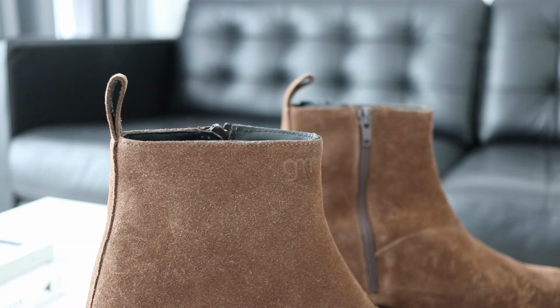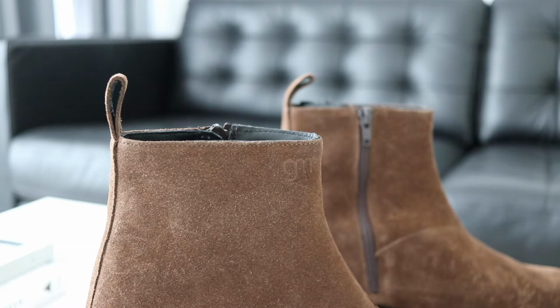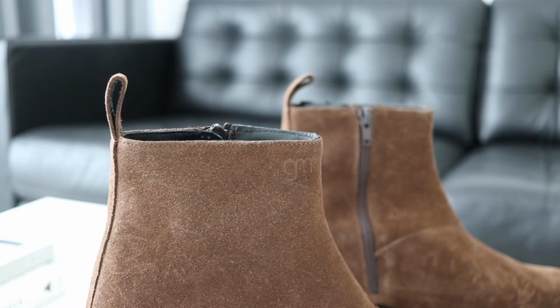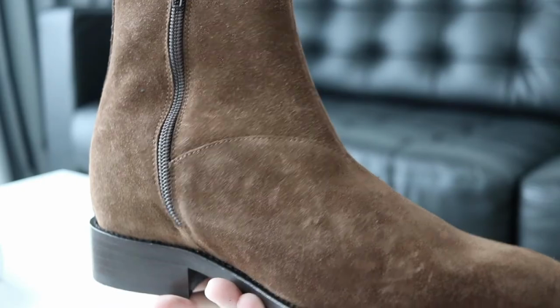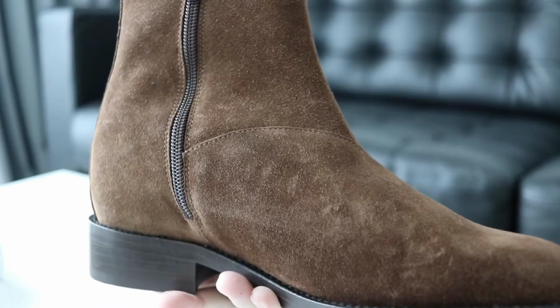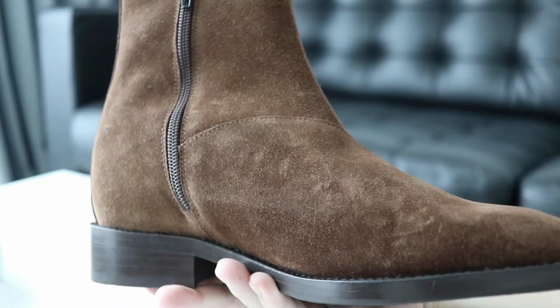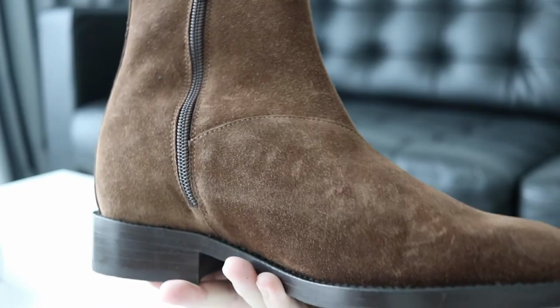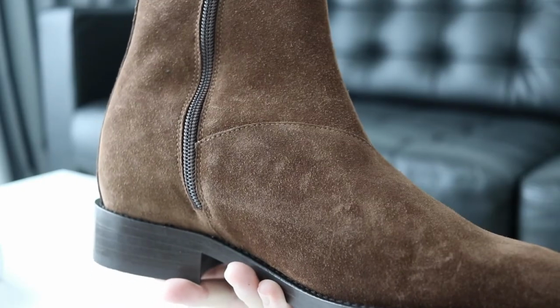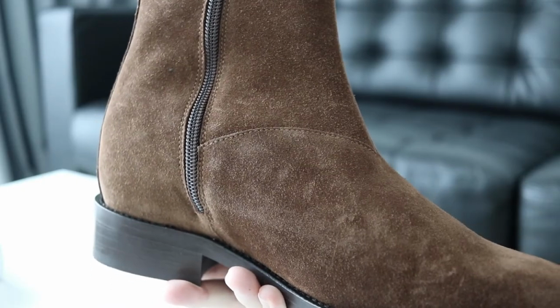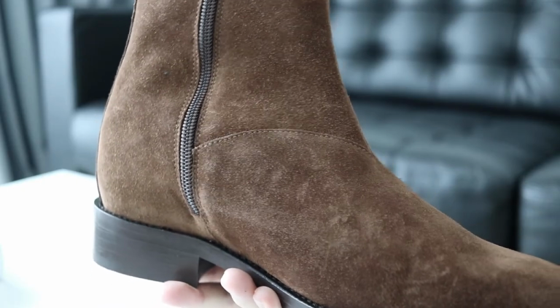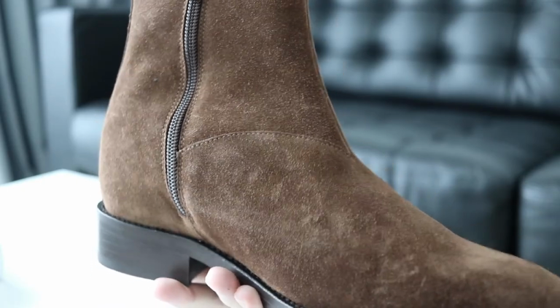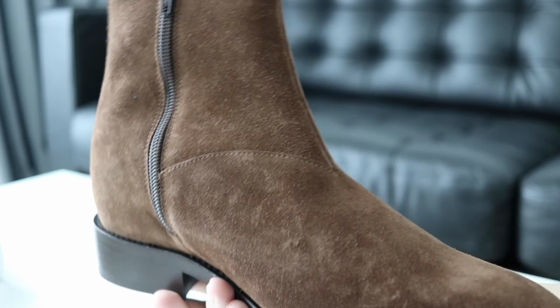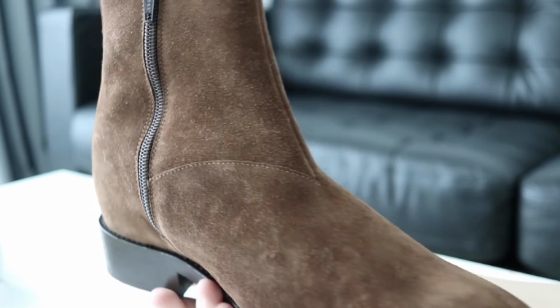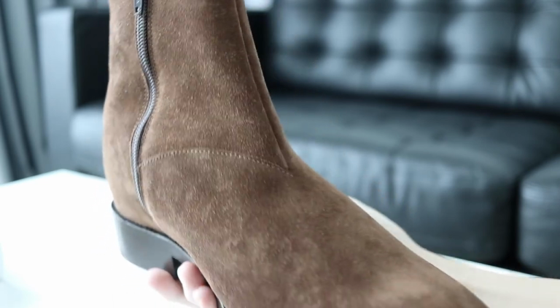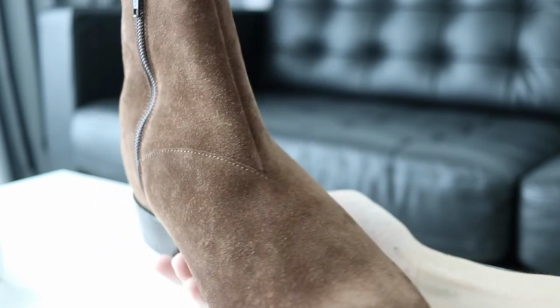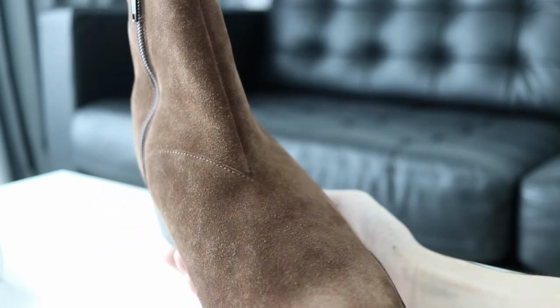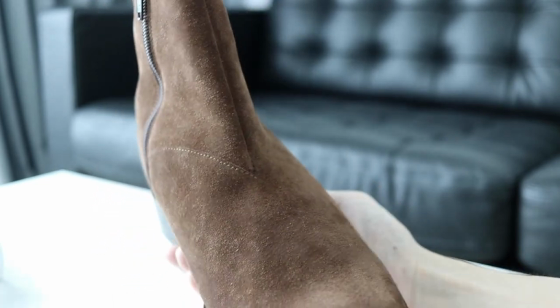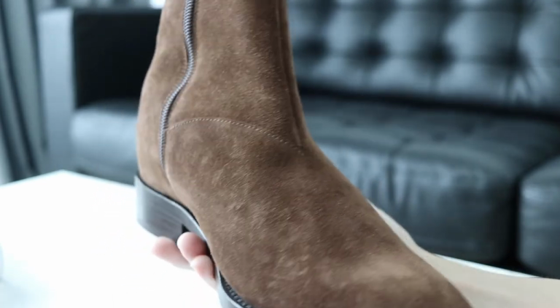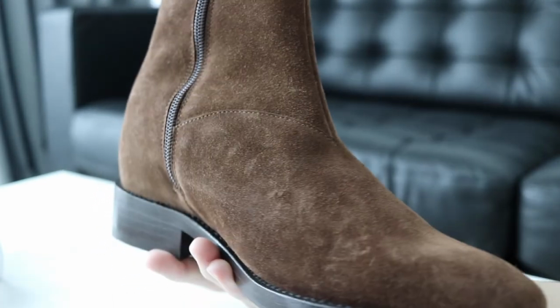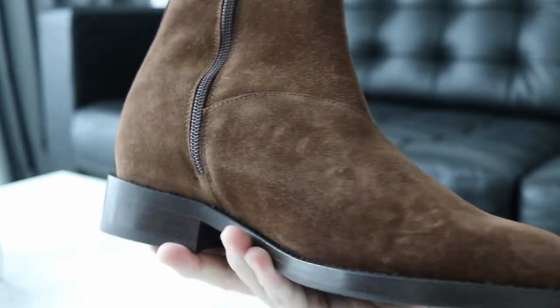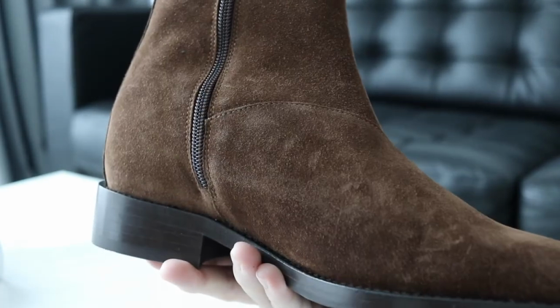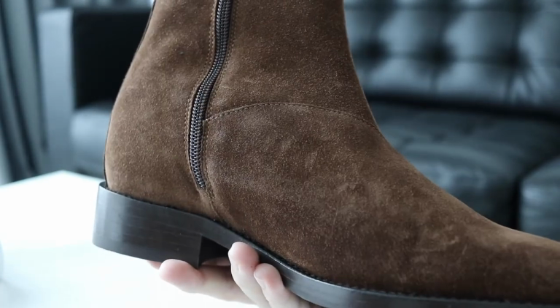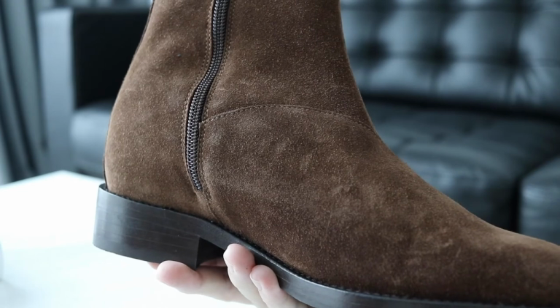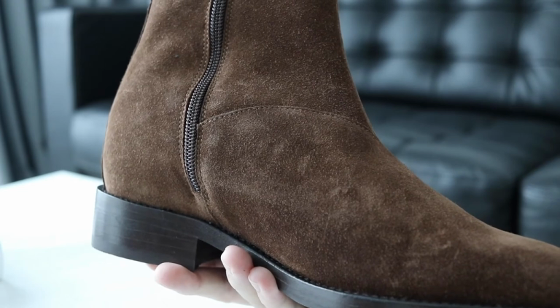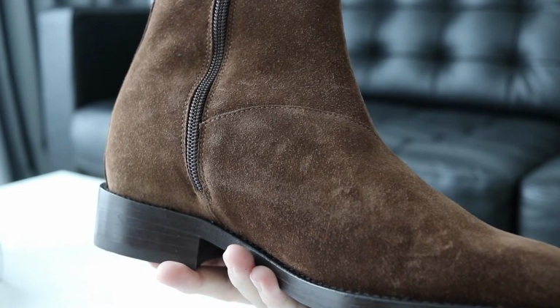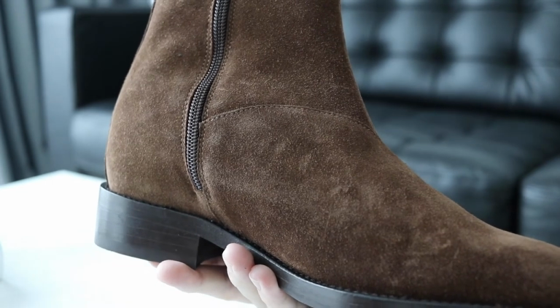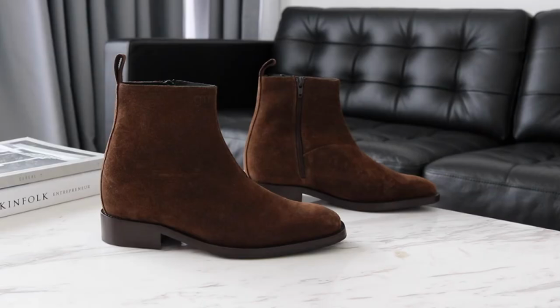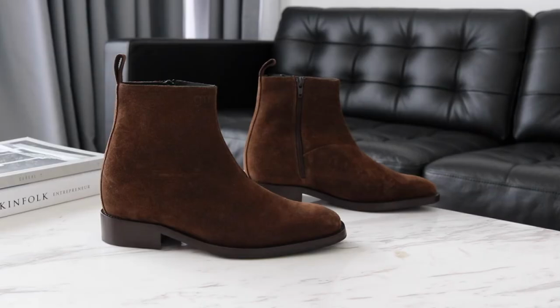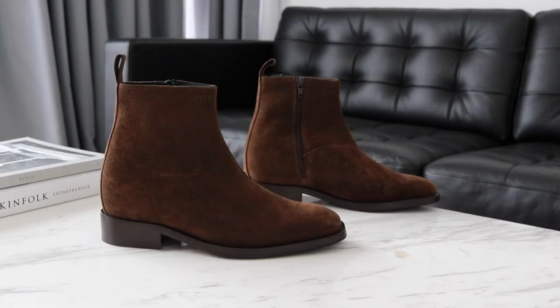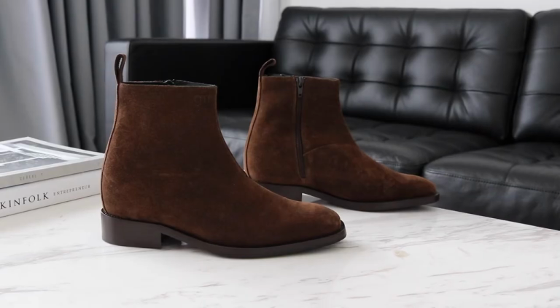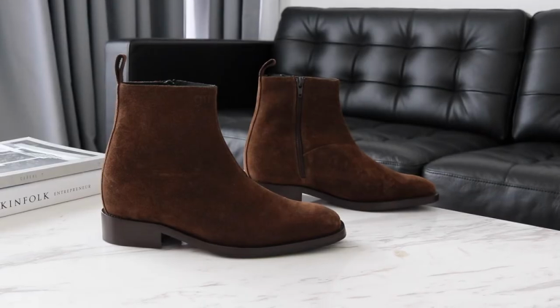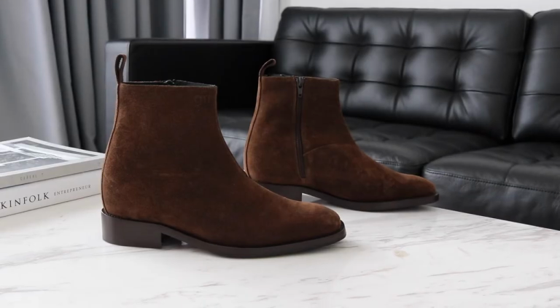This elevator boot redefines the classic, harmonizing modern as well as tradition. The shoe adds up to about 2.7 inches in height, and you can customize it to go up to 4 inches if you want.